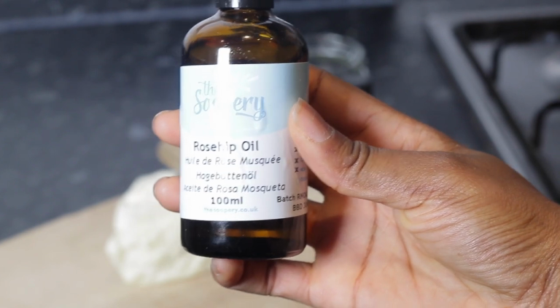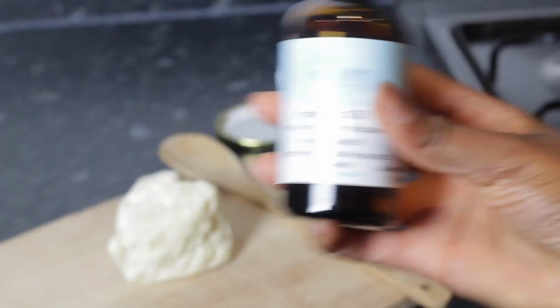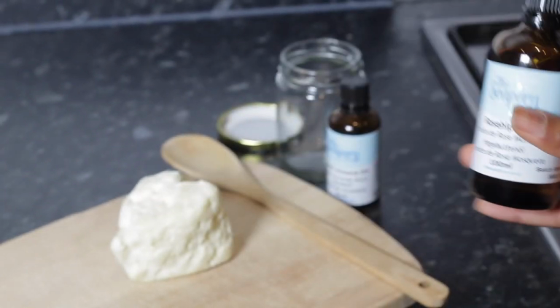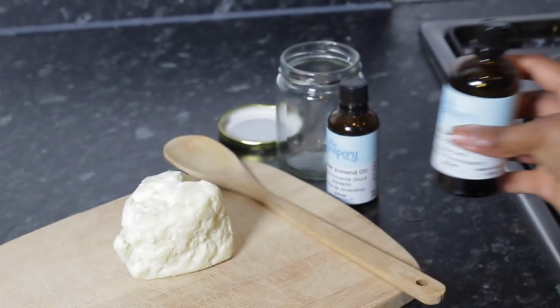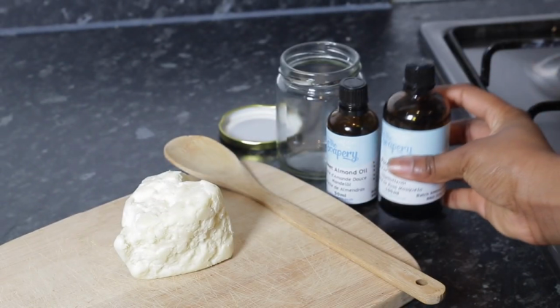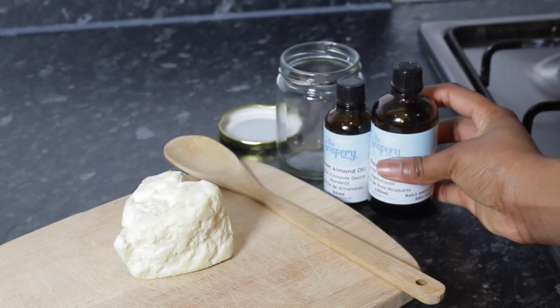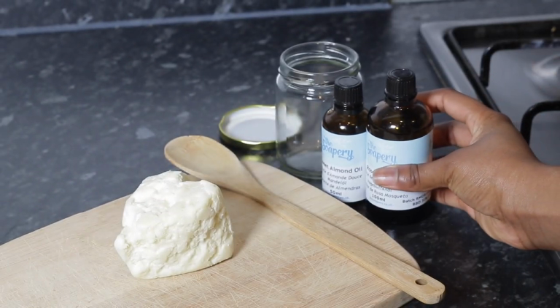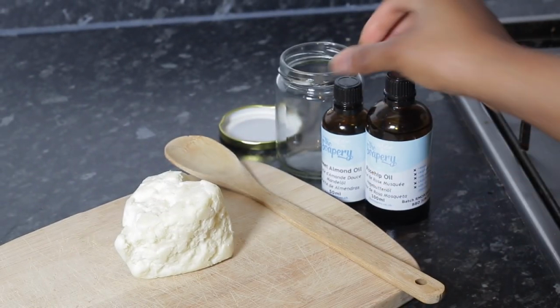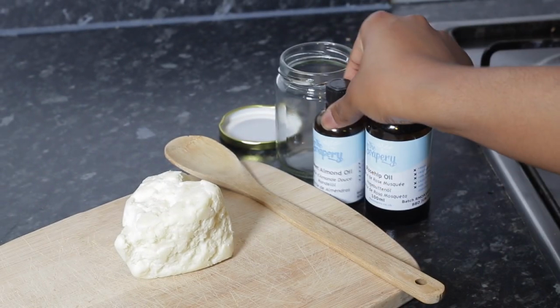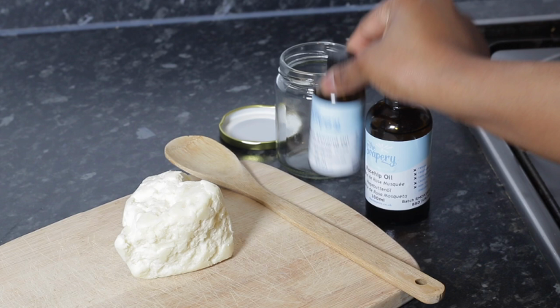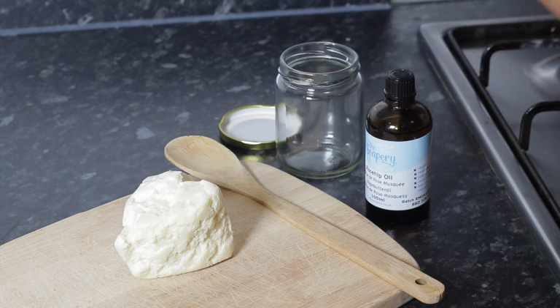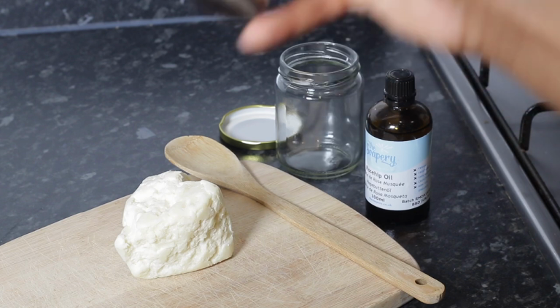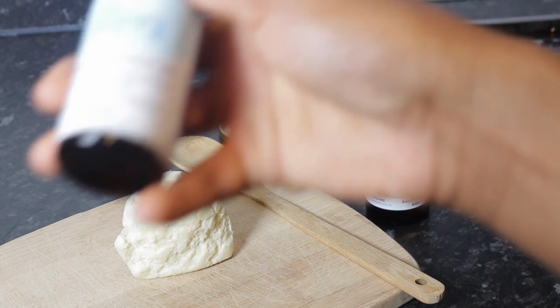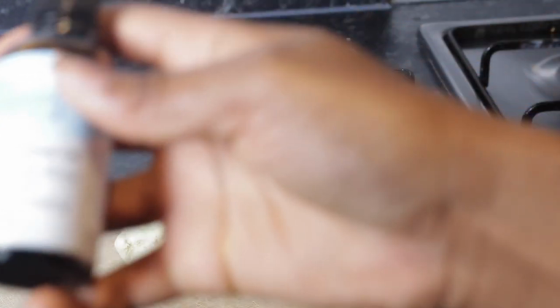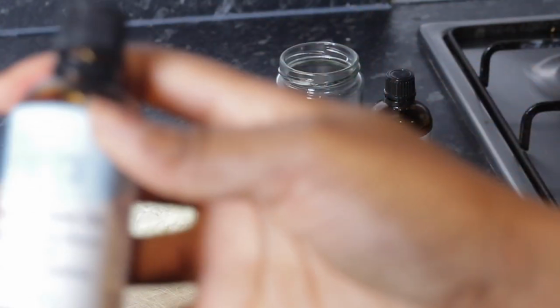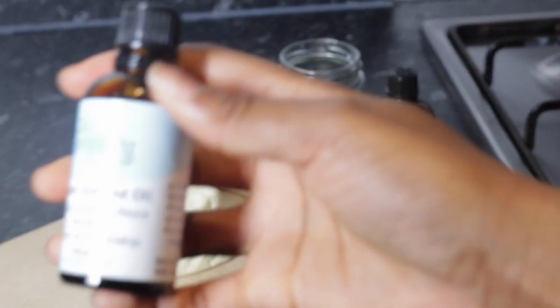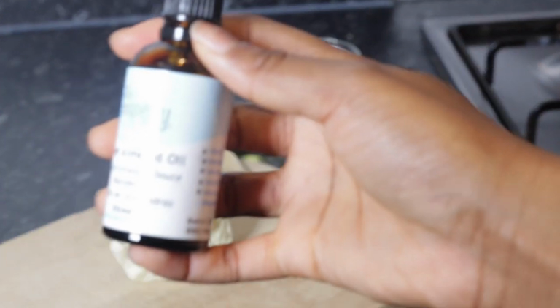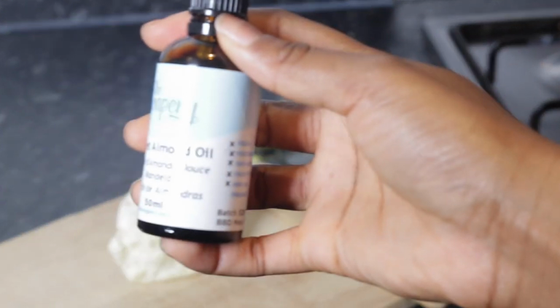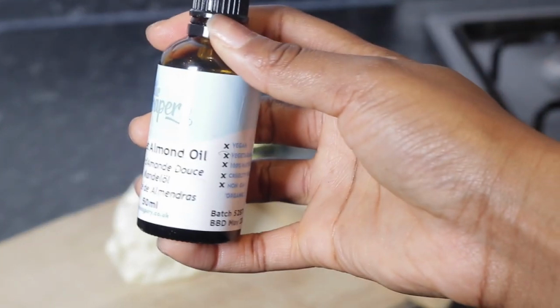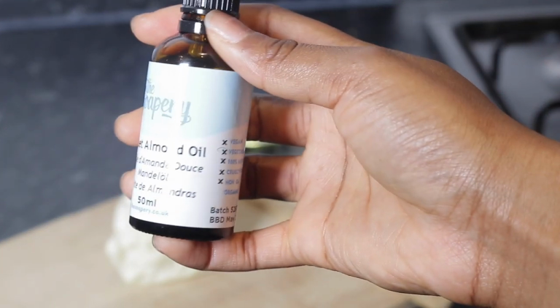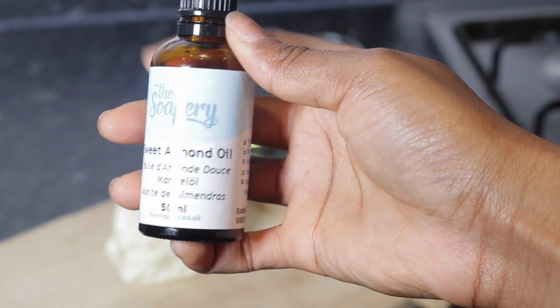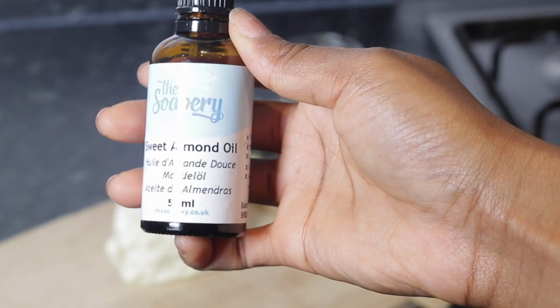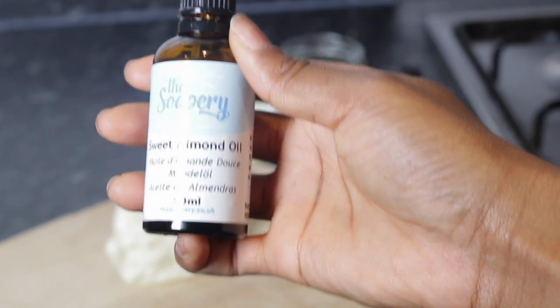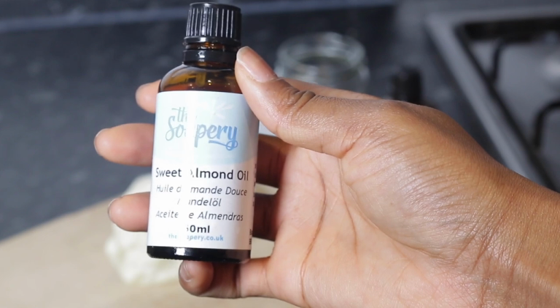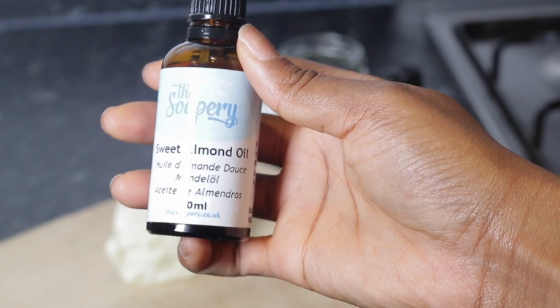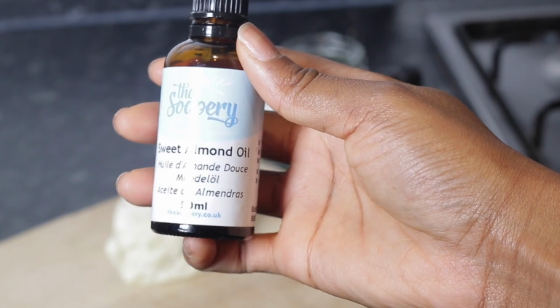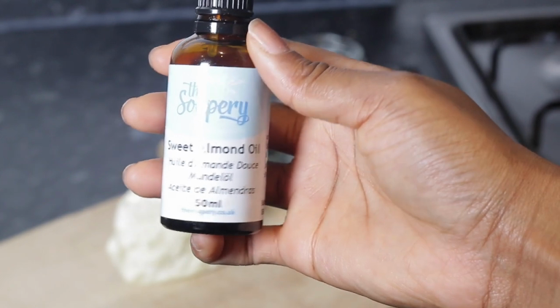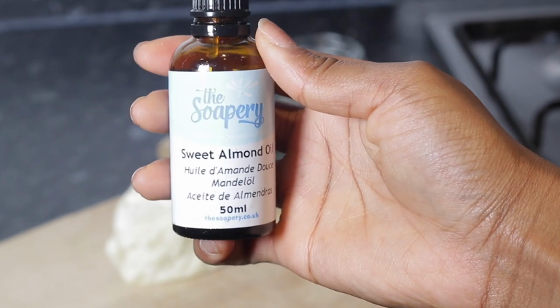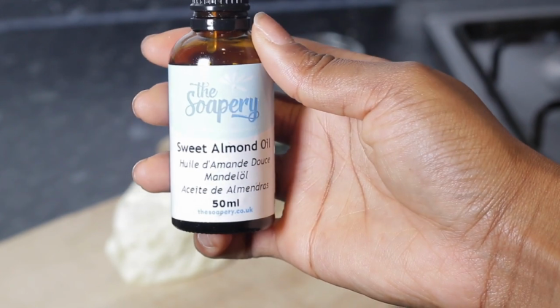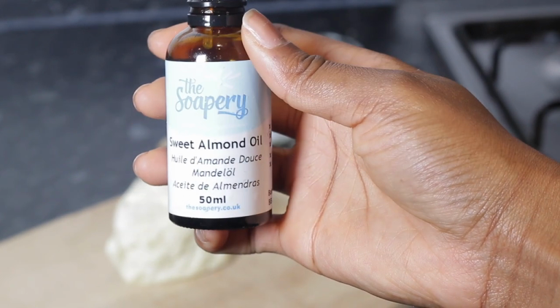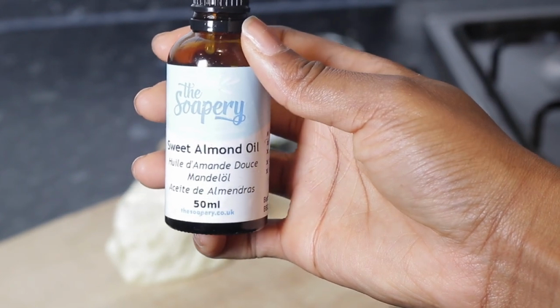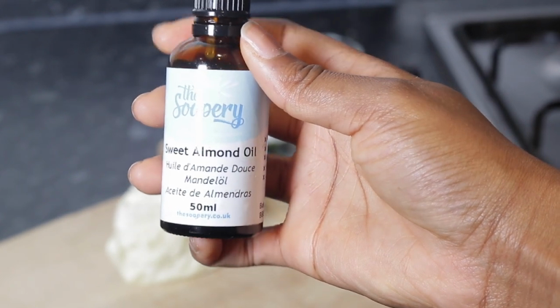For this shea butter mix, I'm going to be using rosehip oil, sweet almond oil, a few other essential oils, and of course raw shea butter.